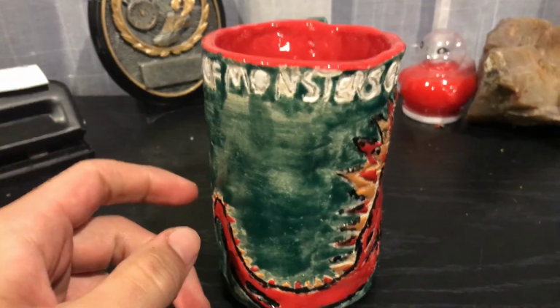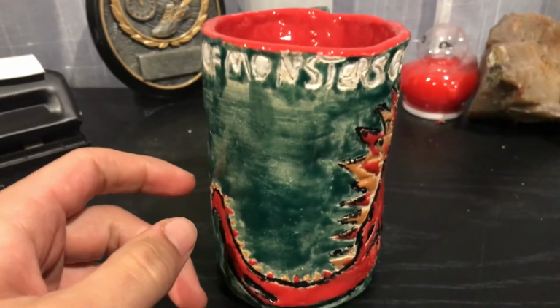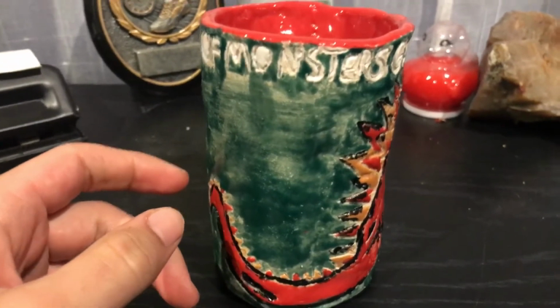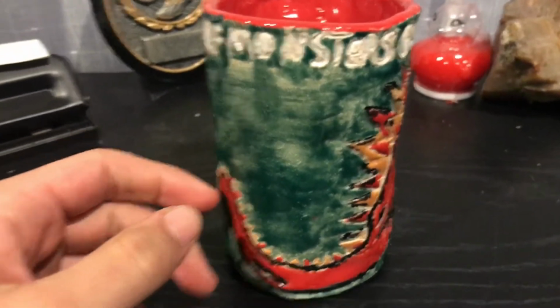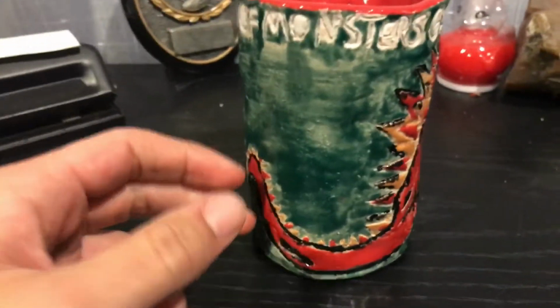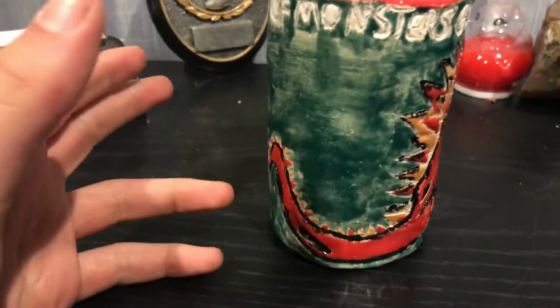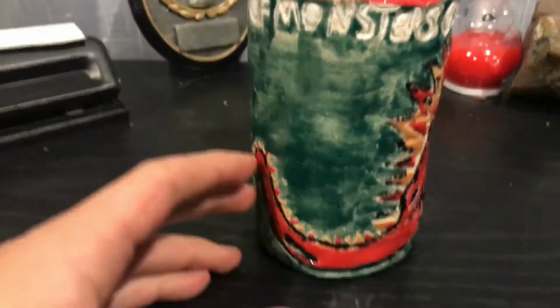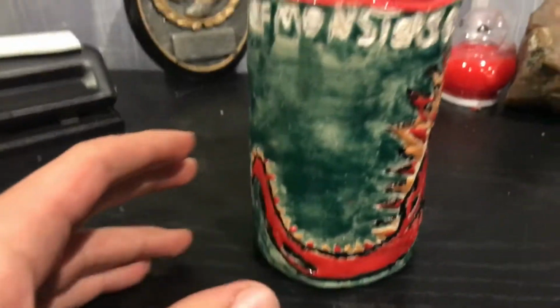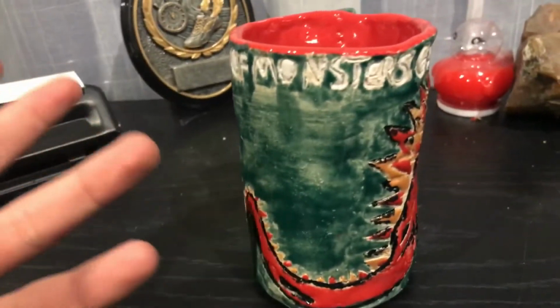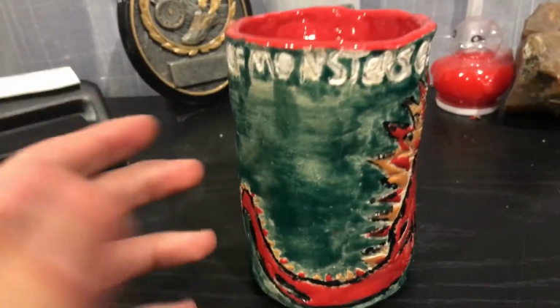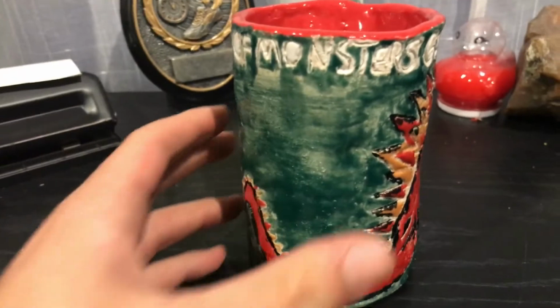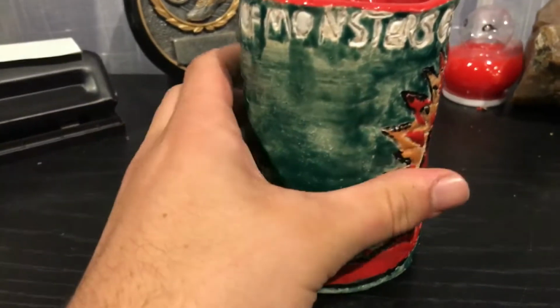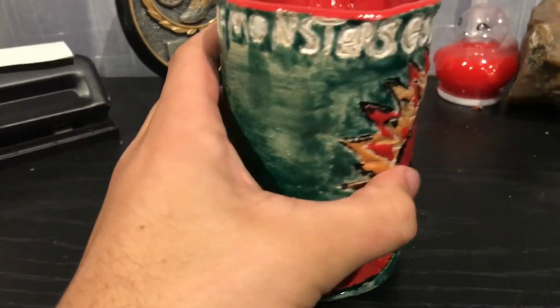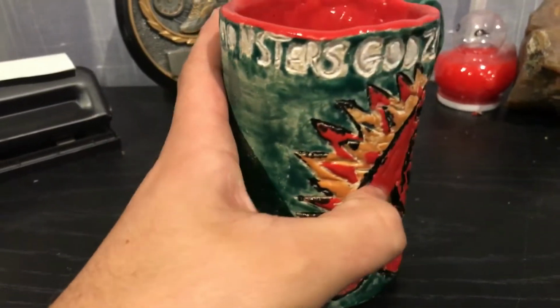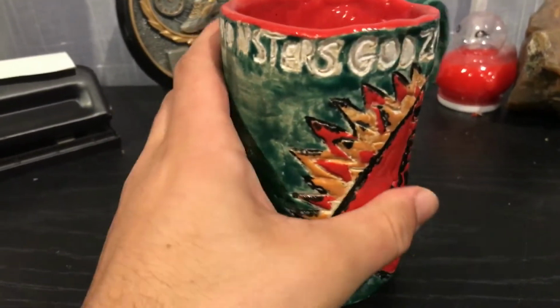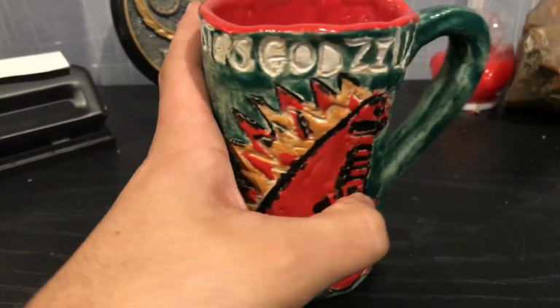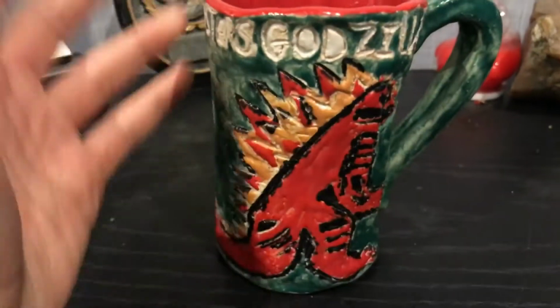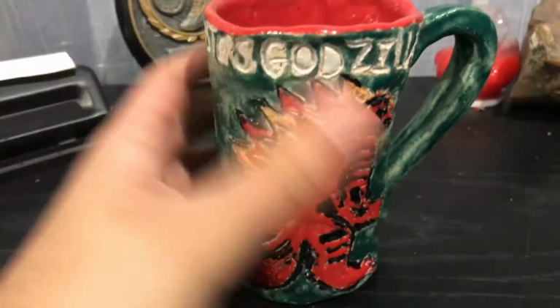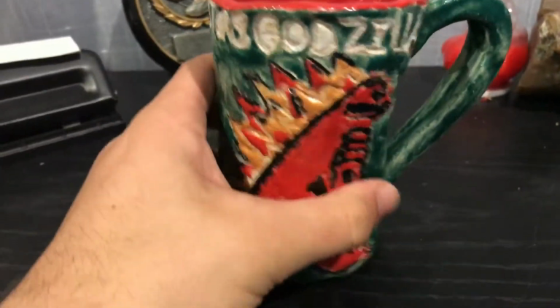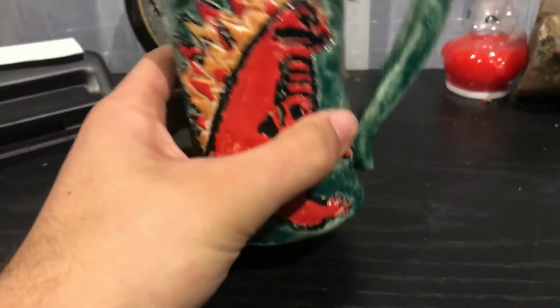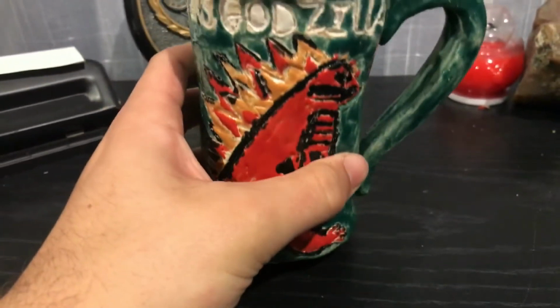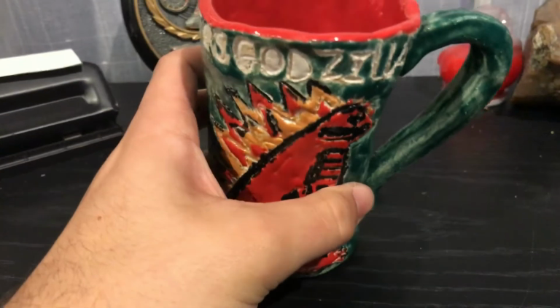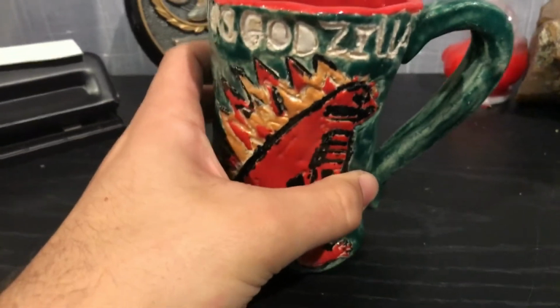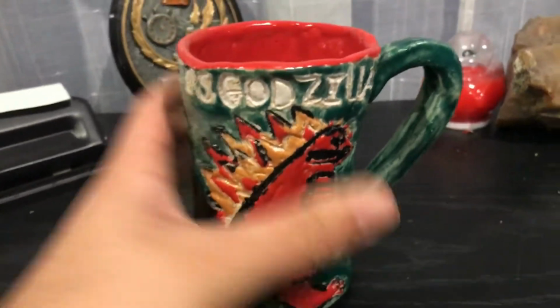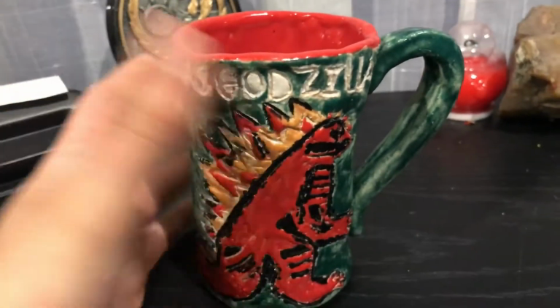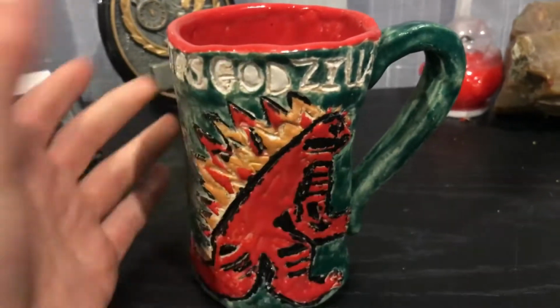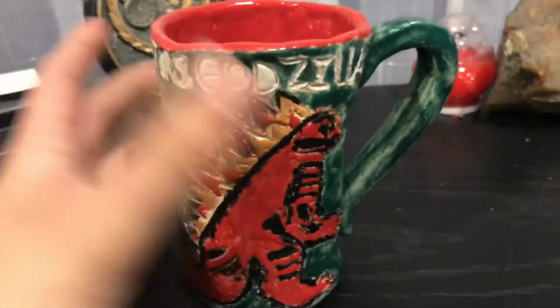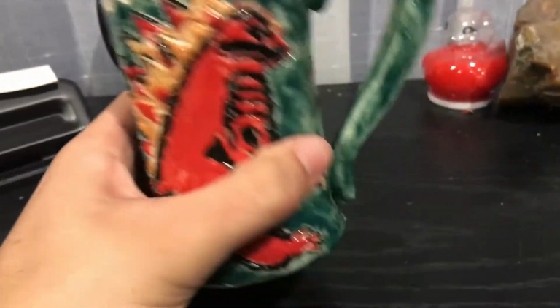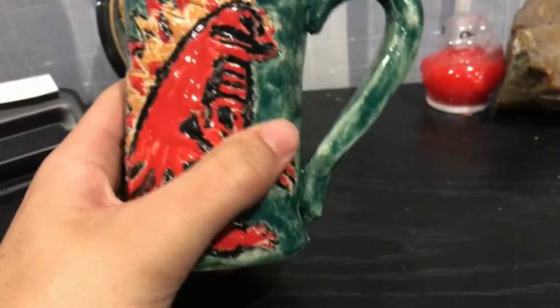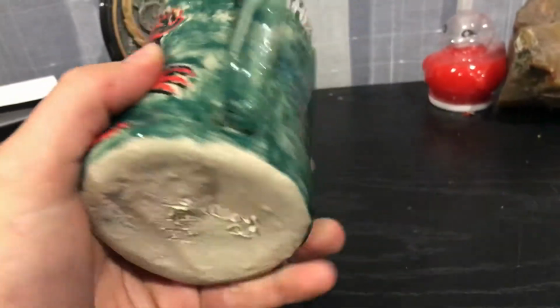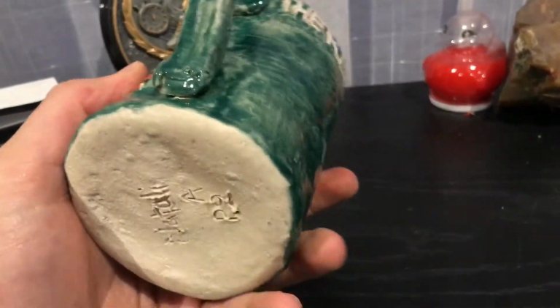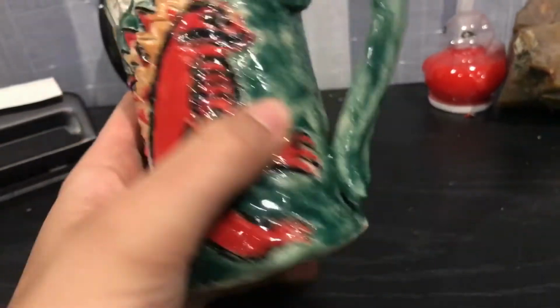What's up guys, welcome back to another episode on EI Studios. Today's a little more special episode — it's a quick one I thought I'd make. This is basically a Godzilla cup that my girlfriend made me, and I thought I would review it because I really like it a lot and it looks really cool.